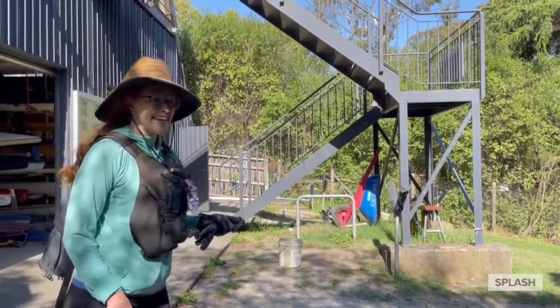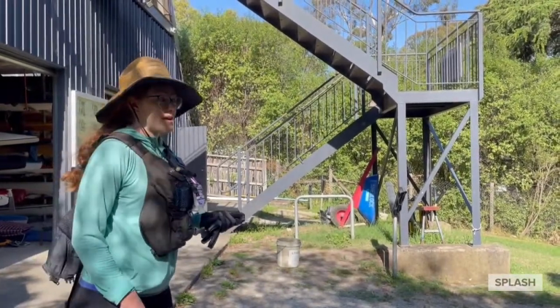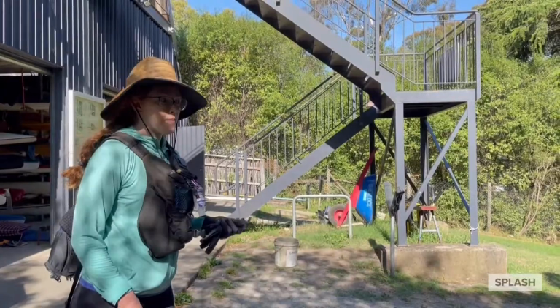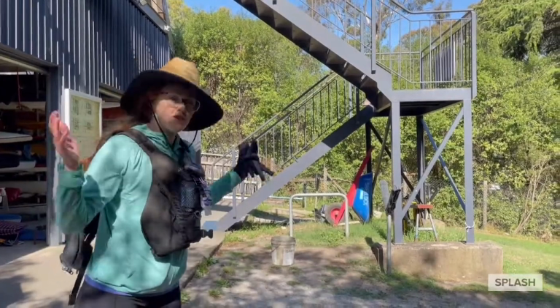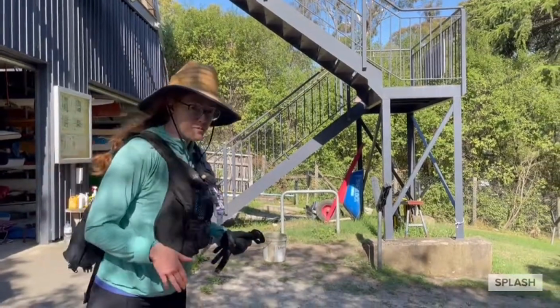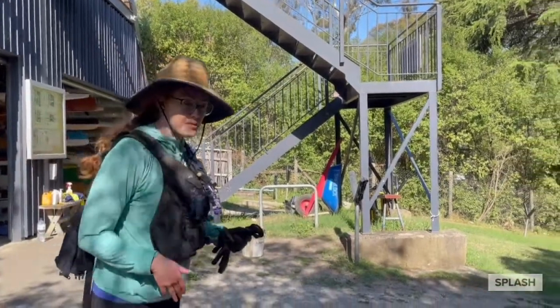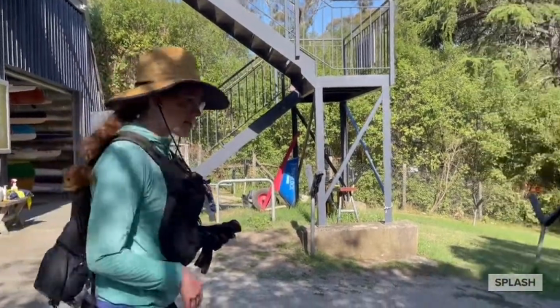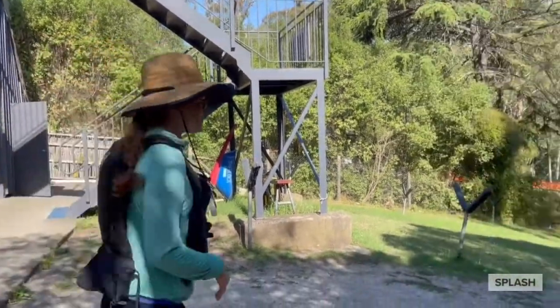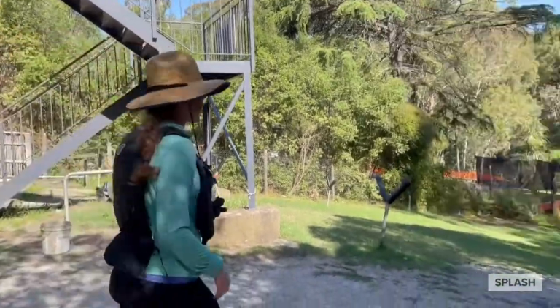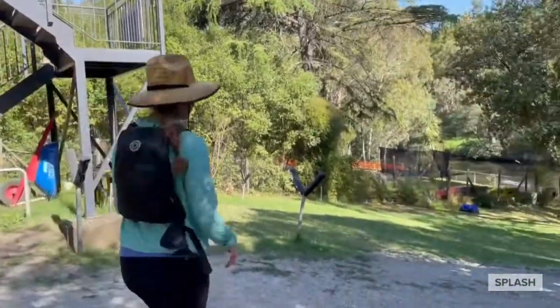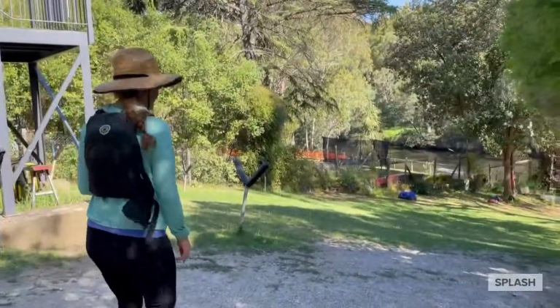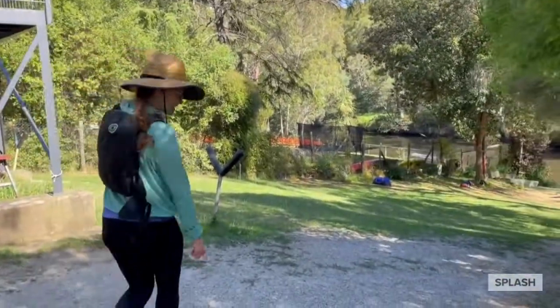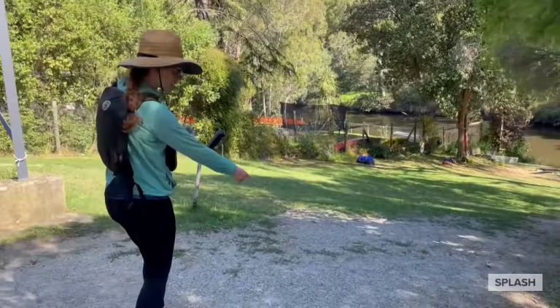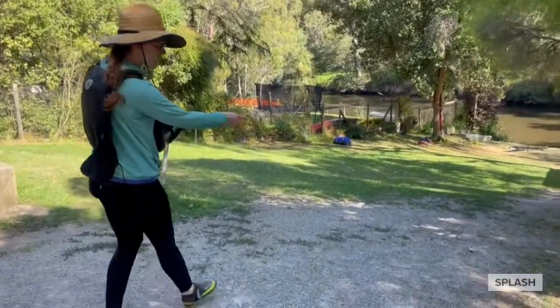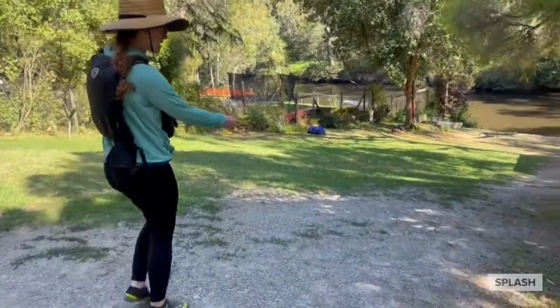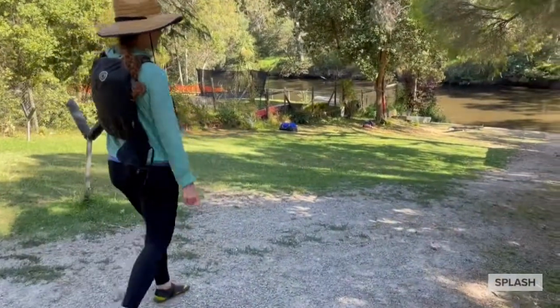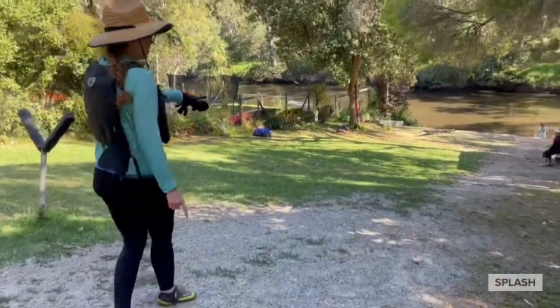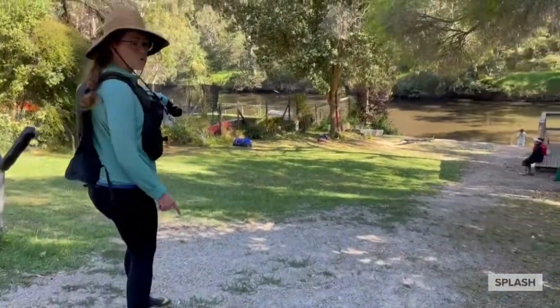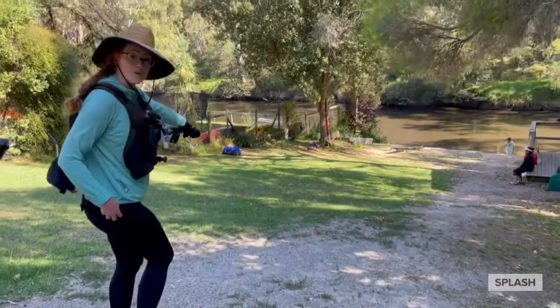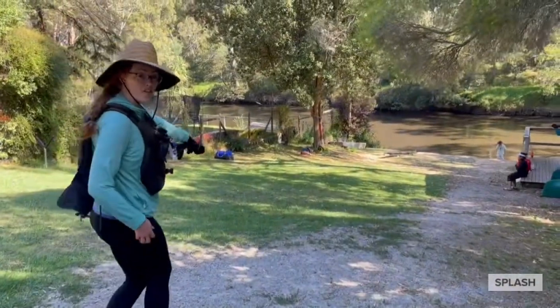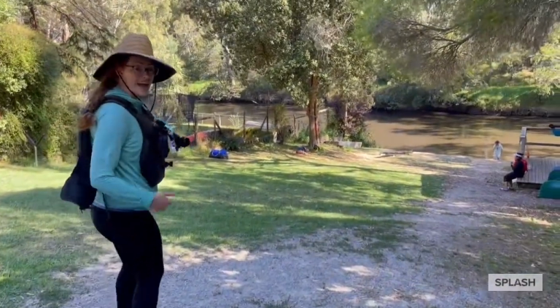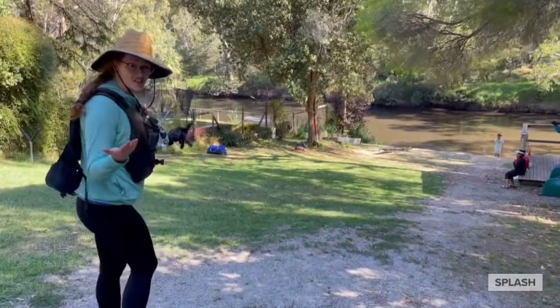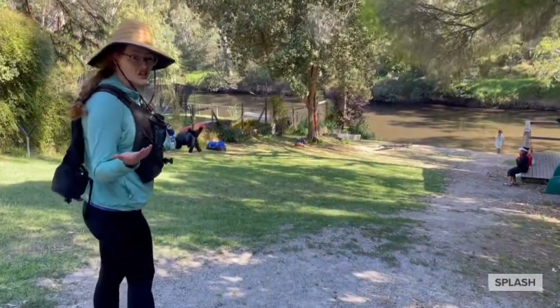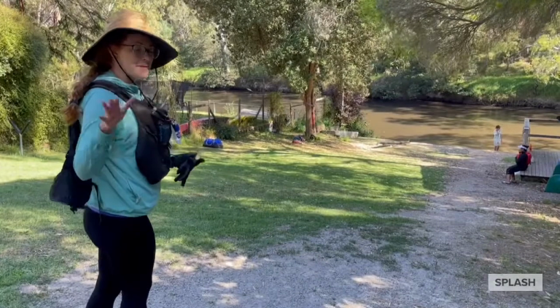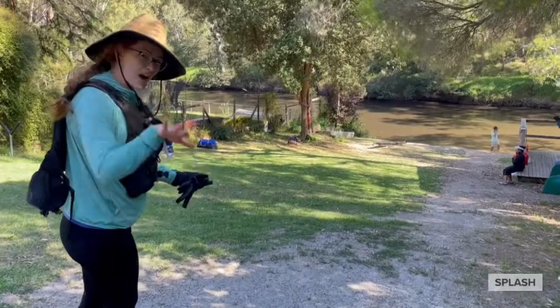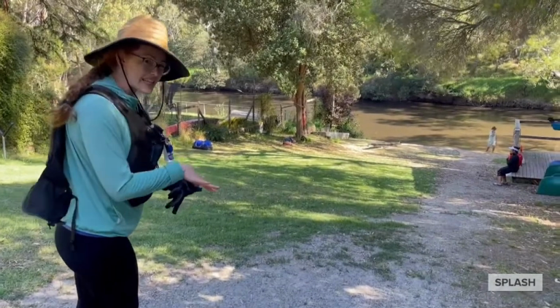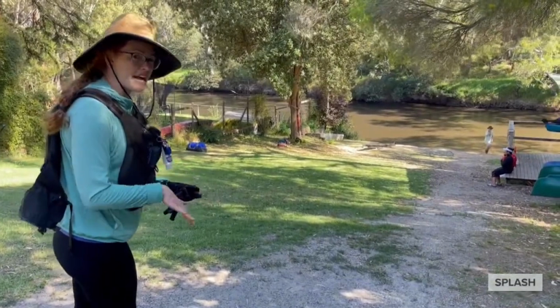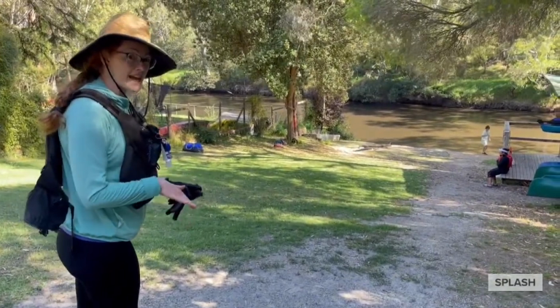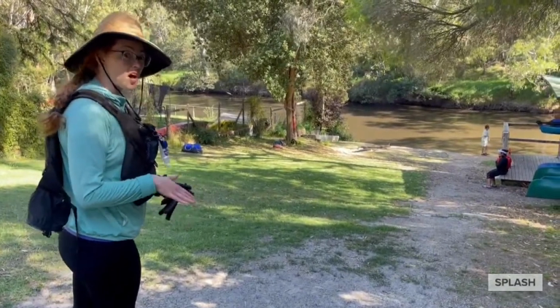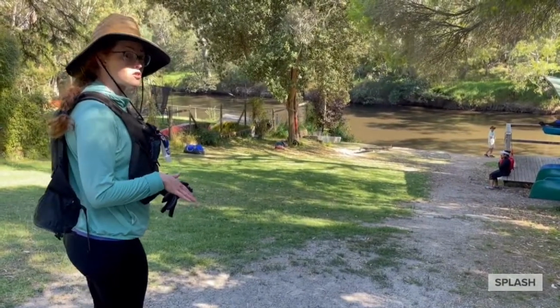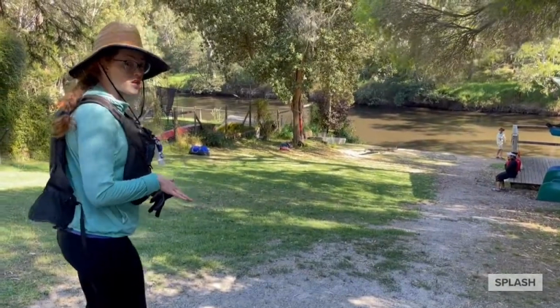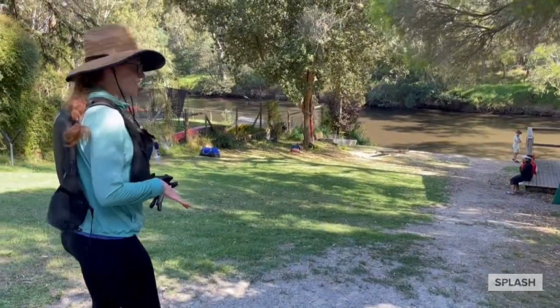So when you come, your physio will show you around. There's a gravel pathway down, or you can walk on the grass — you can choose. But it's quite steep, so you have to take your time and go slowly and carefully.